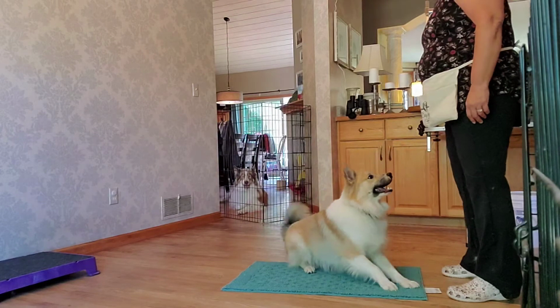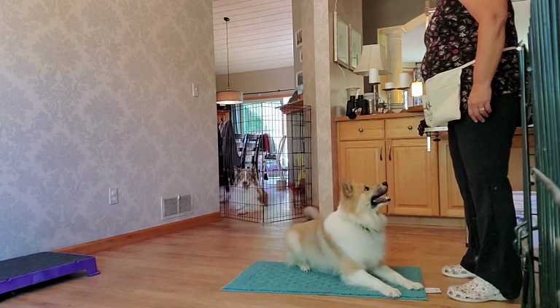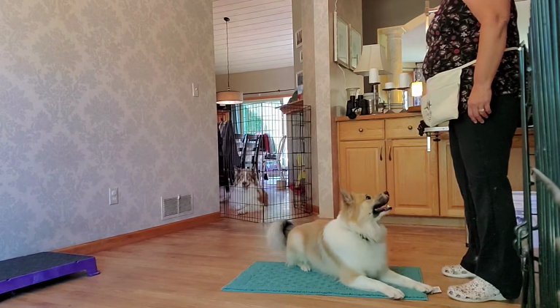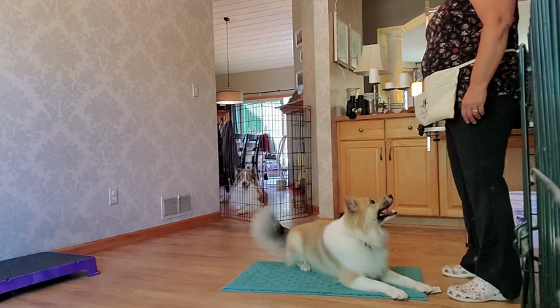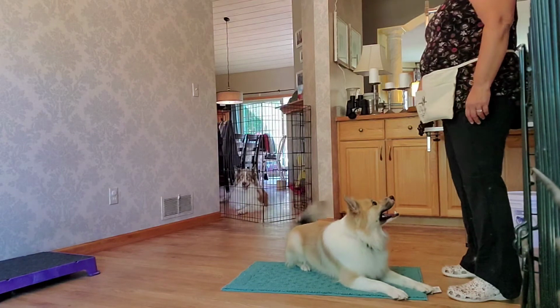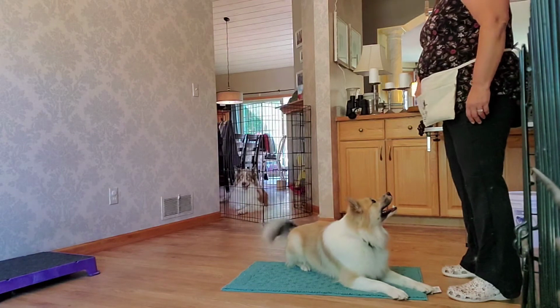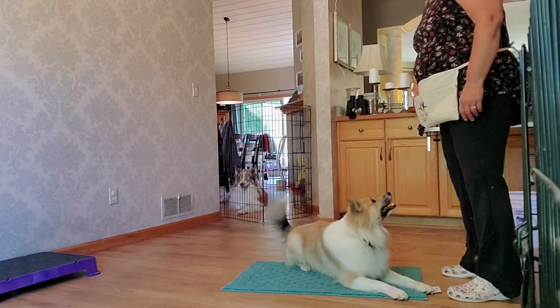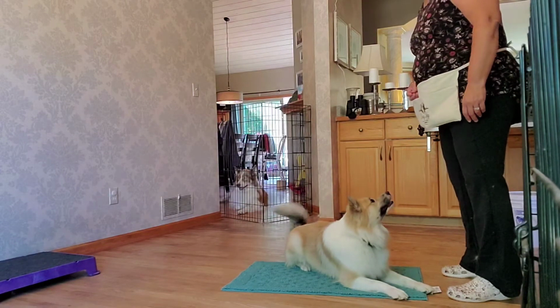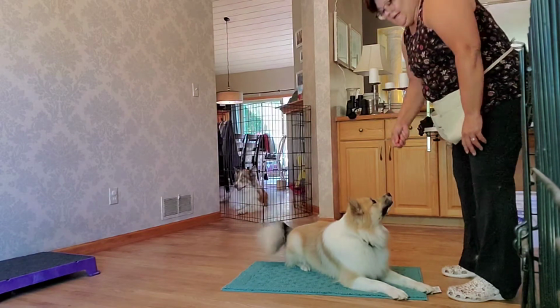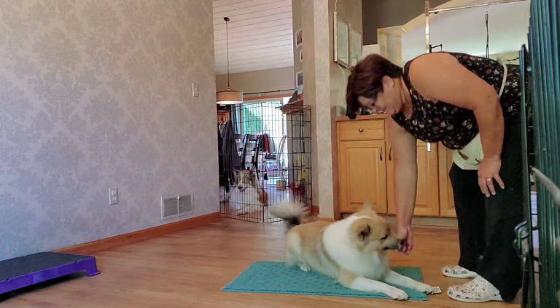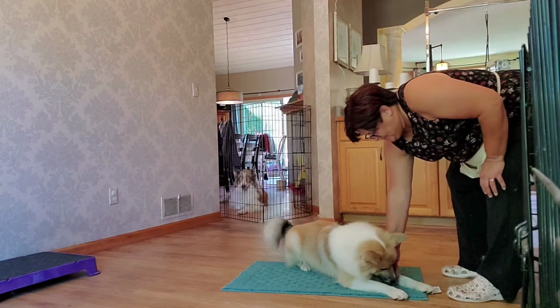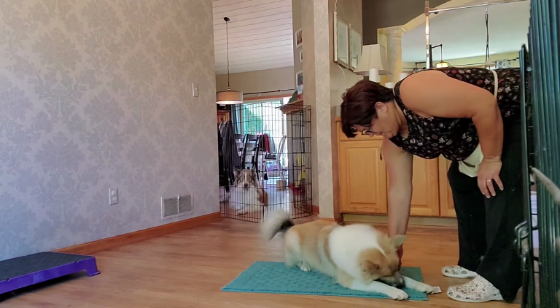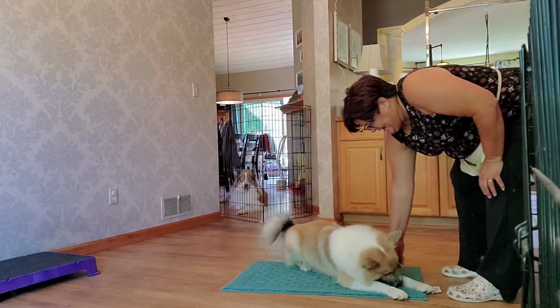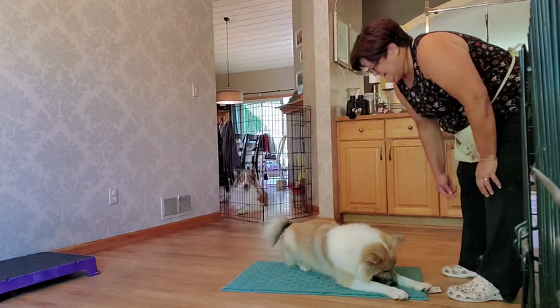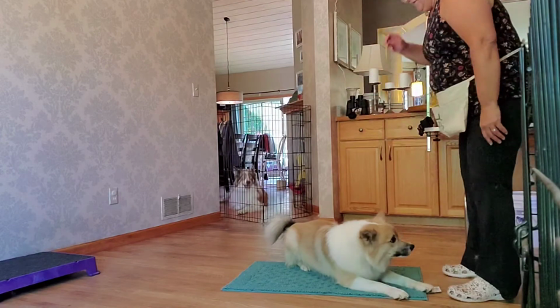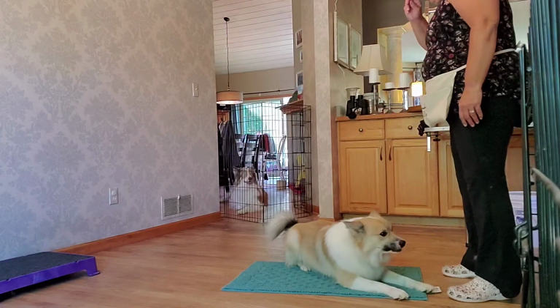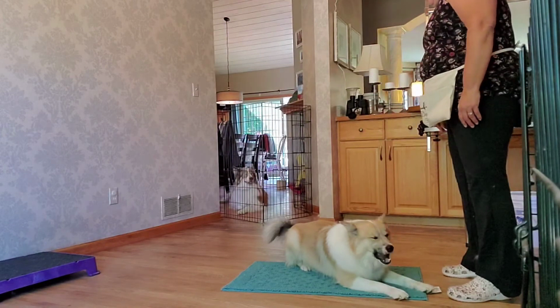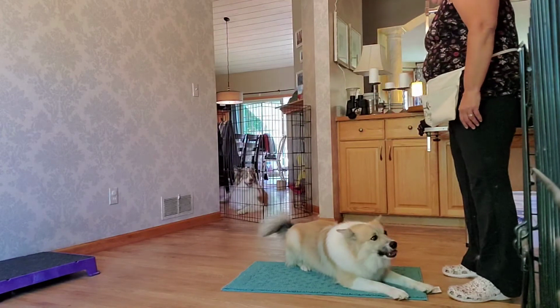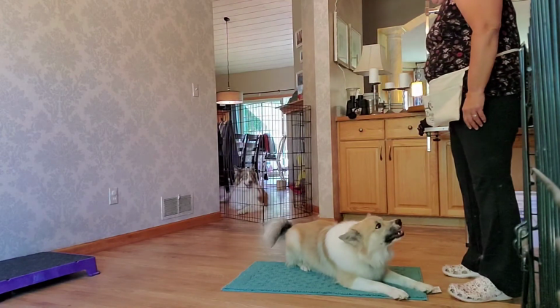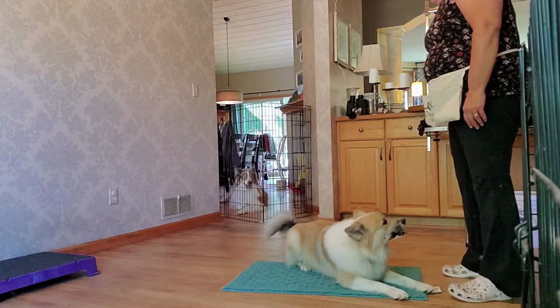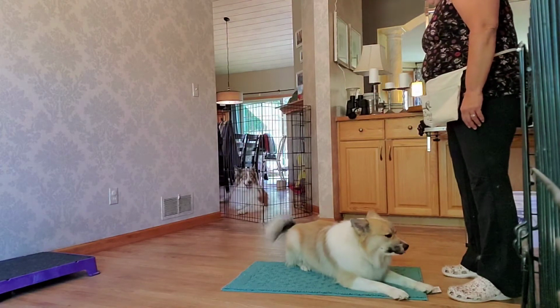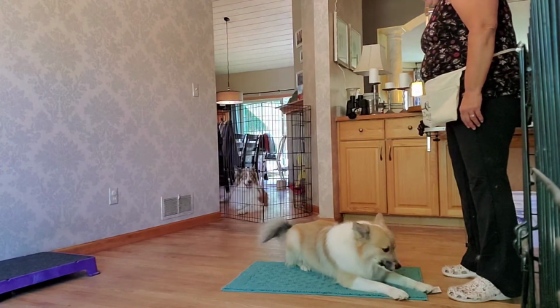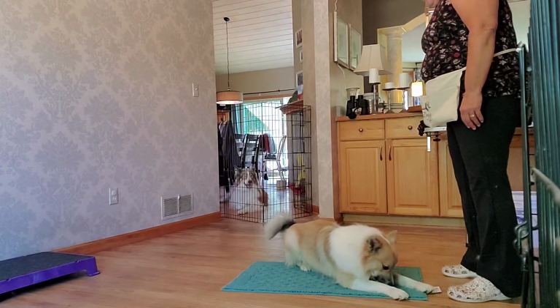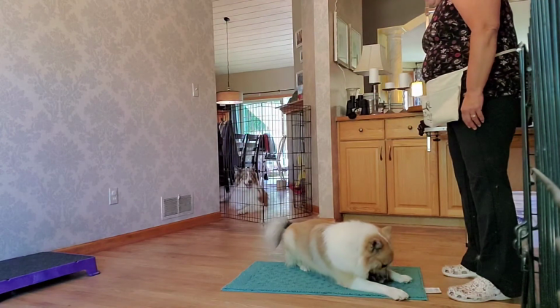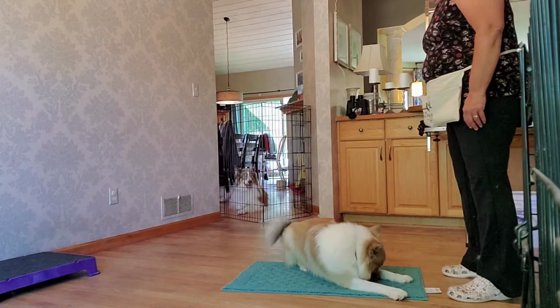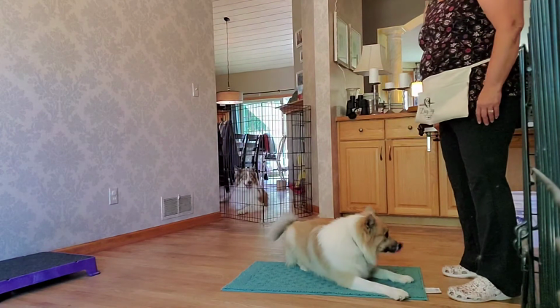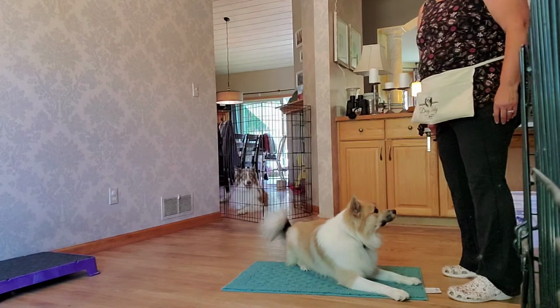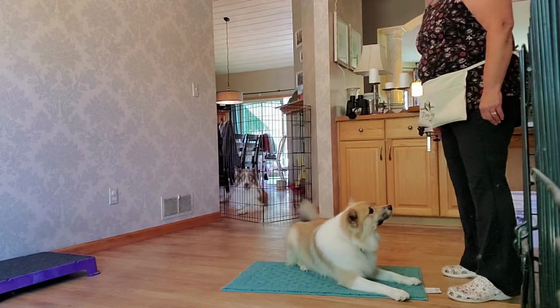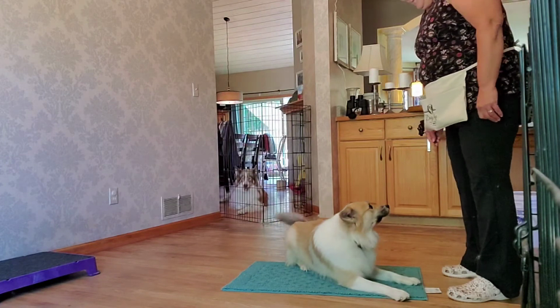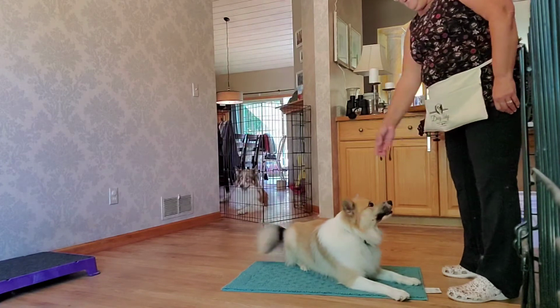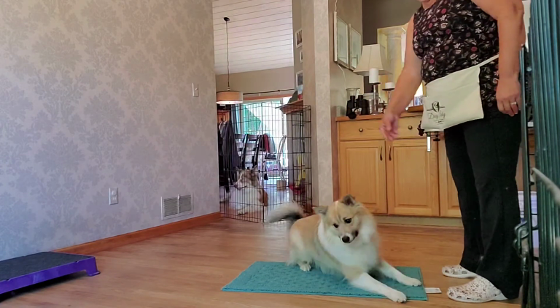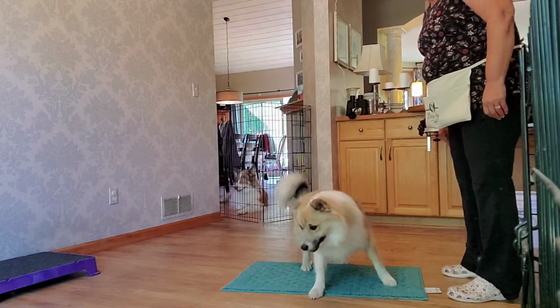Yes, good puppy. That's a good boy. Good boy. What a very good boy. Yay, good boy. Get it. Get it.